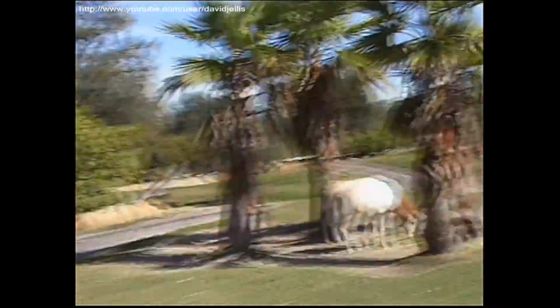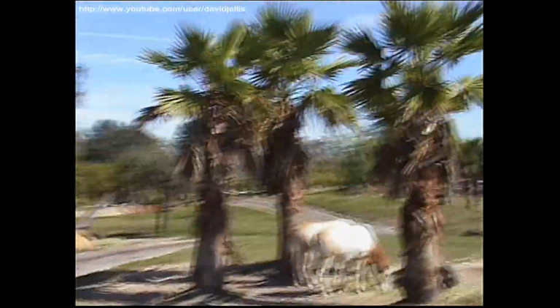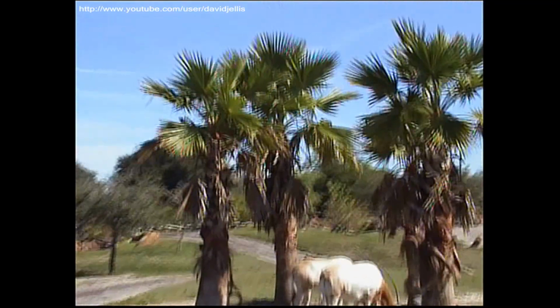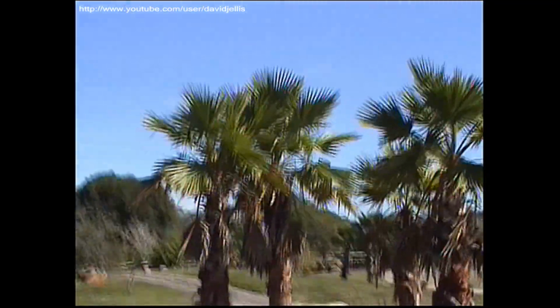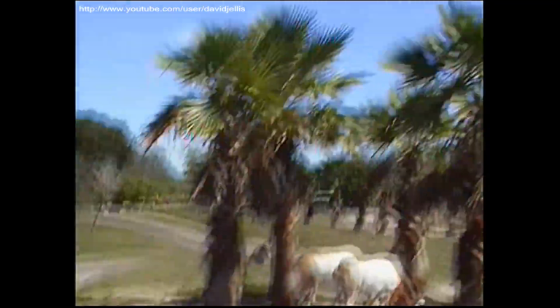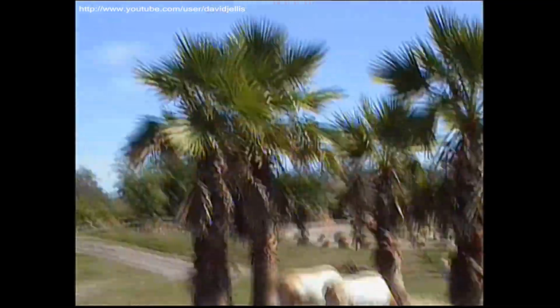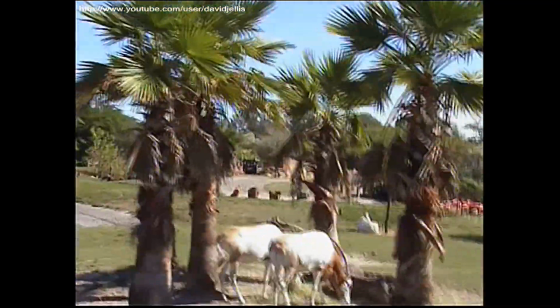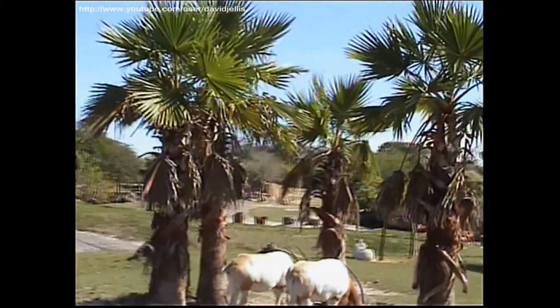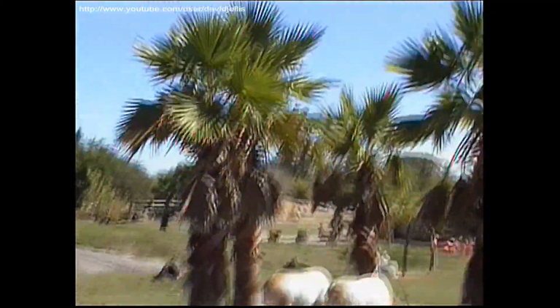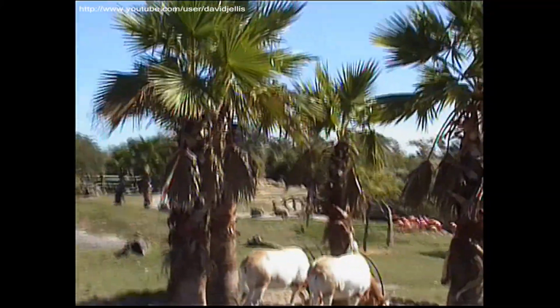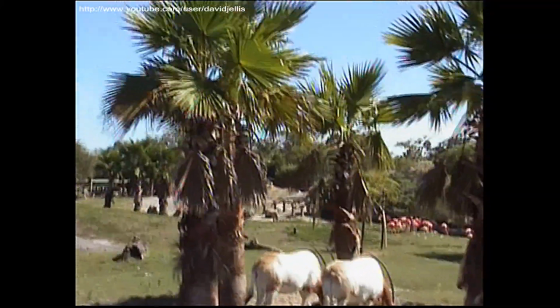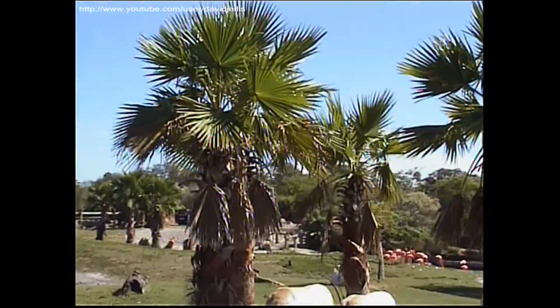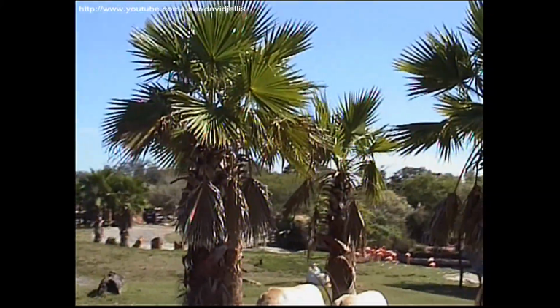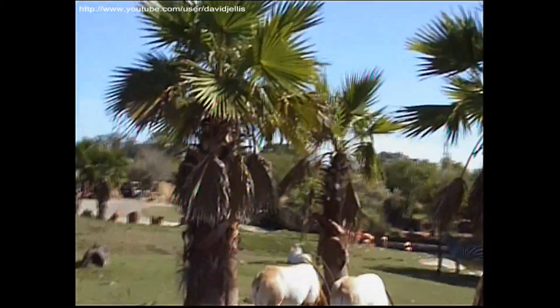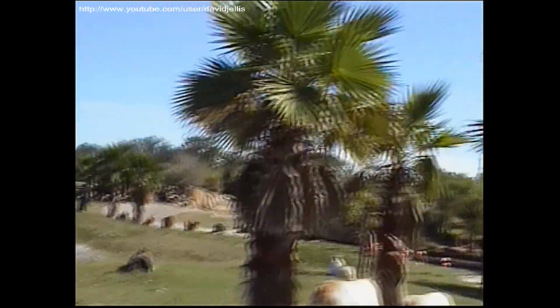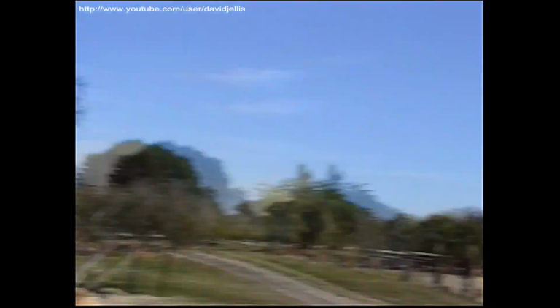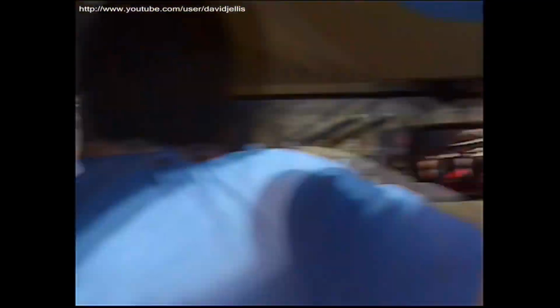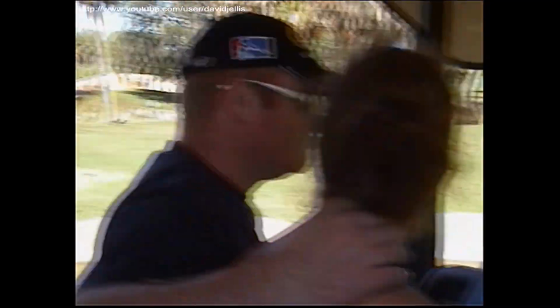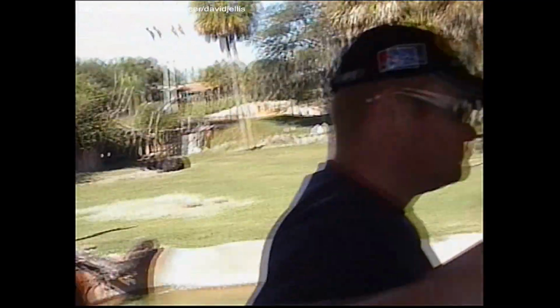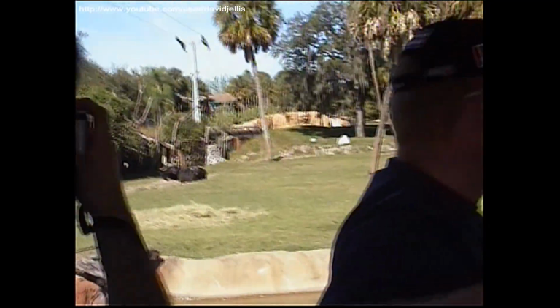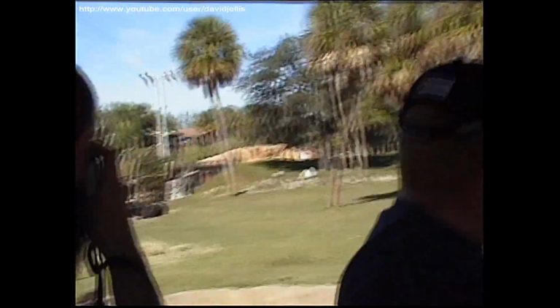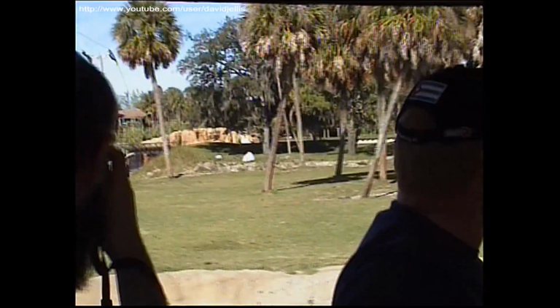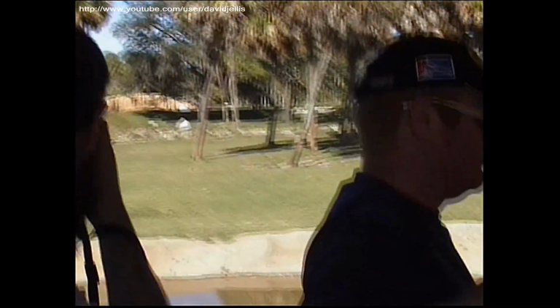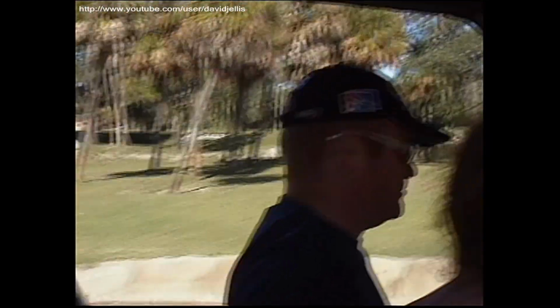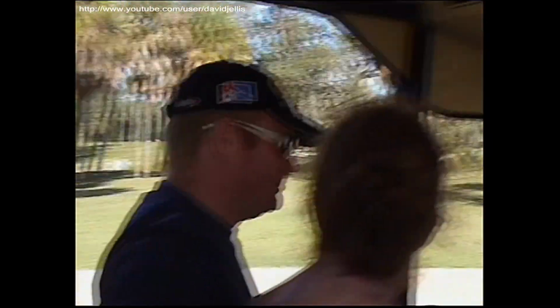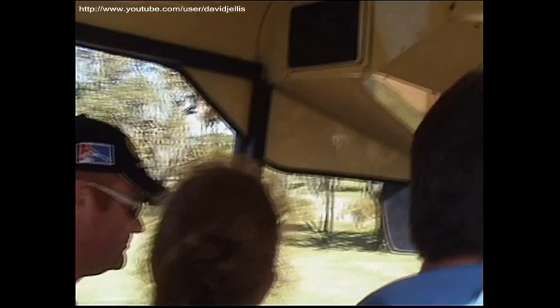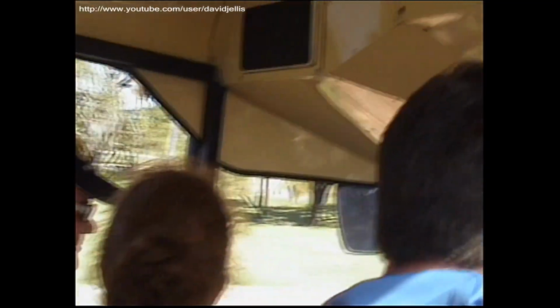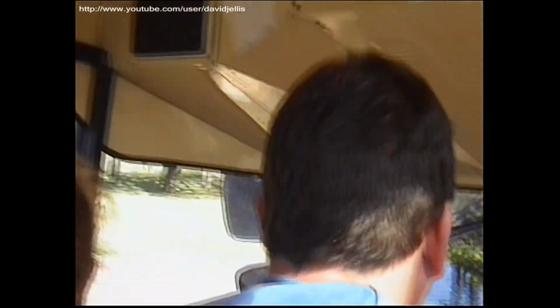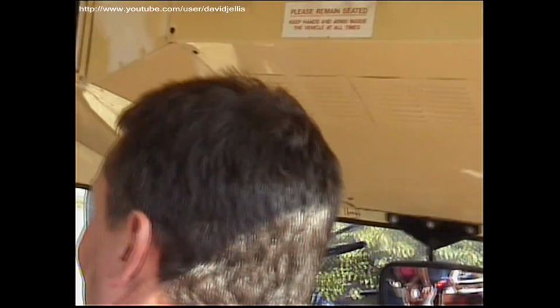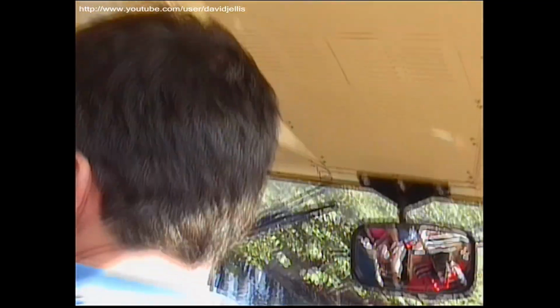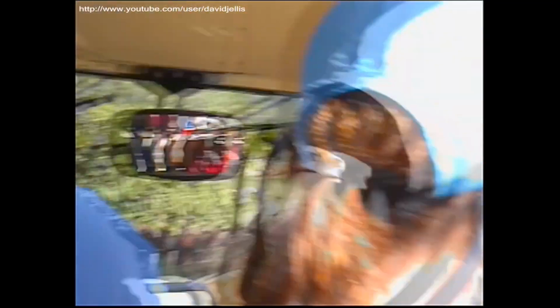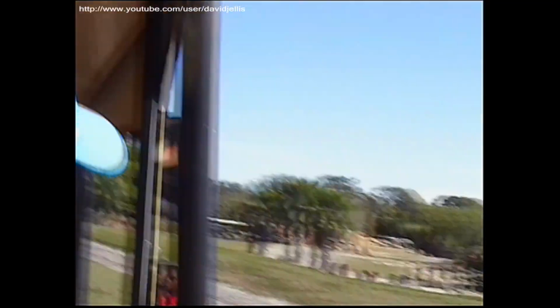Over here to your far left-hand side, these are Cape Buffalo. These guys can weigh about 2,000 pounds and run 35 miles per hour. Can any of you run that fast? No? But if one was chasing you, maybe. You might want to try them.